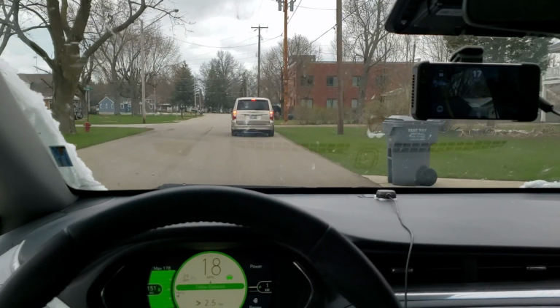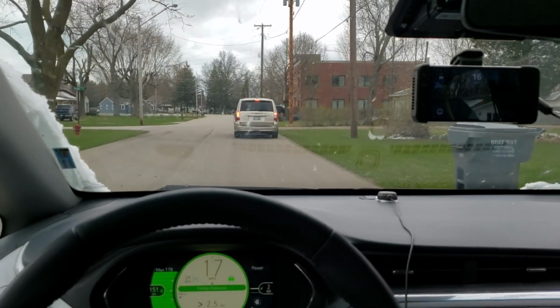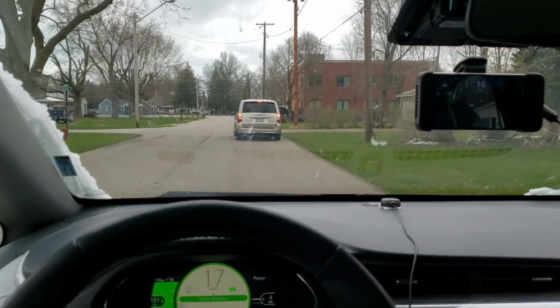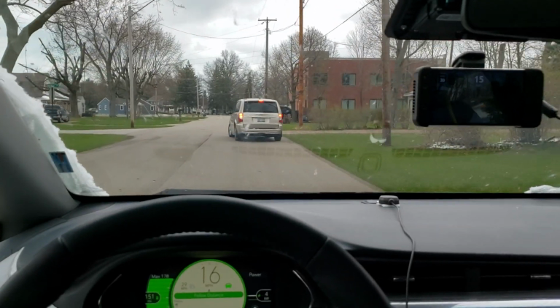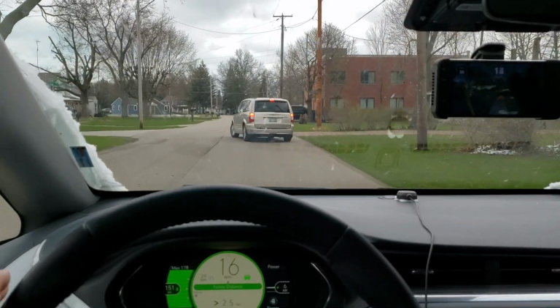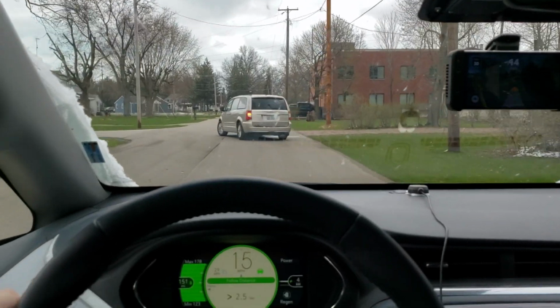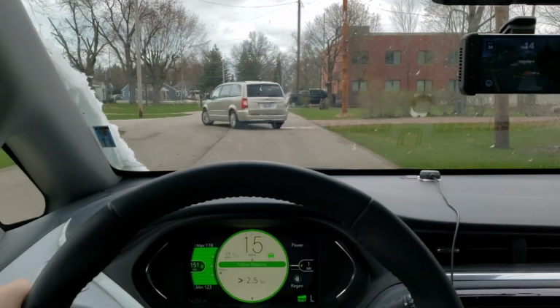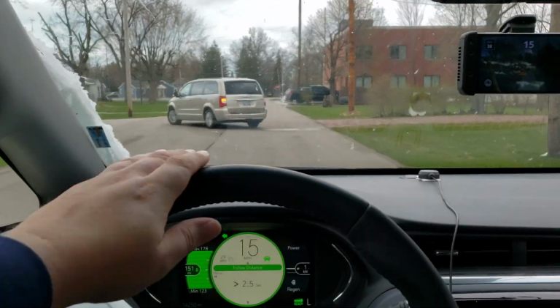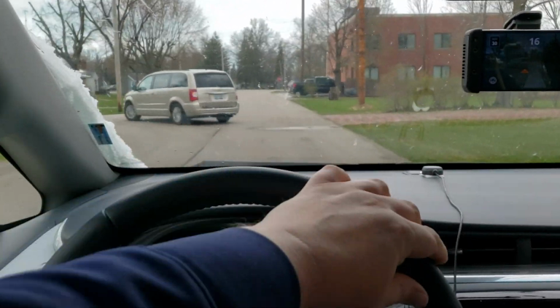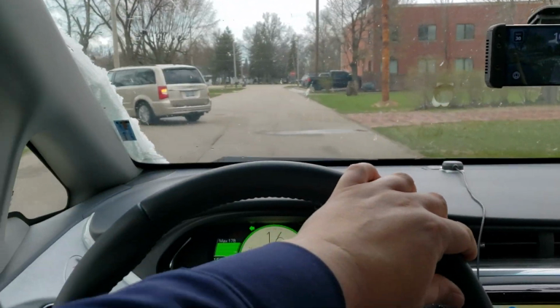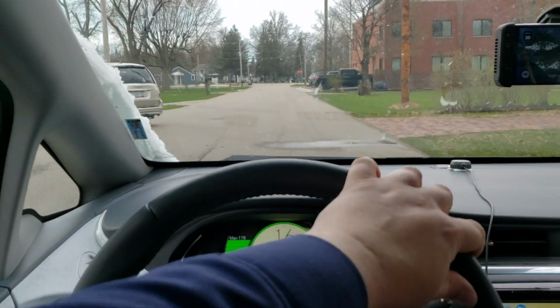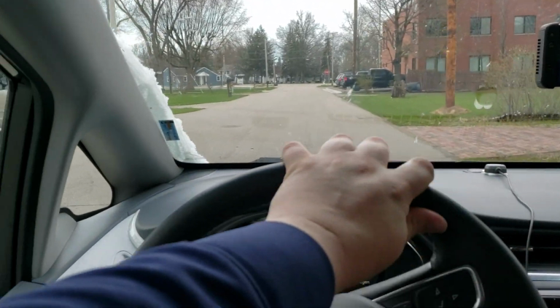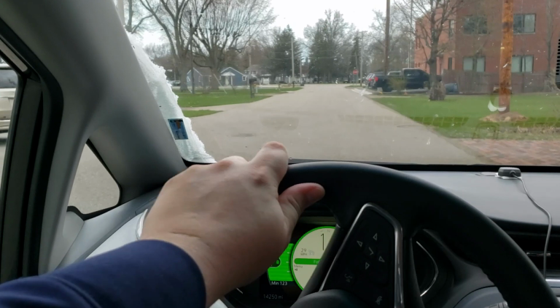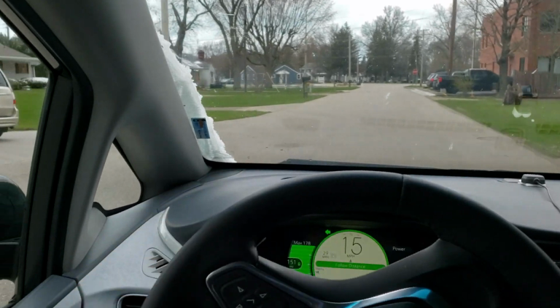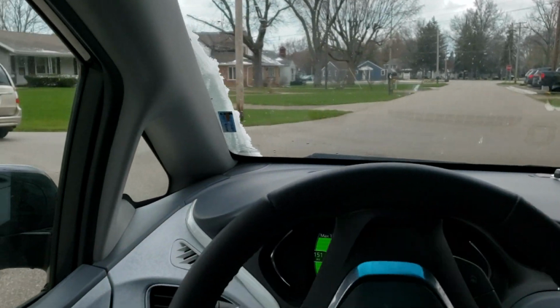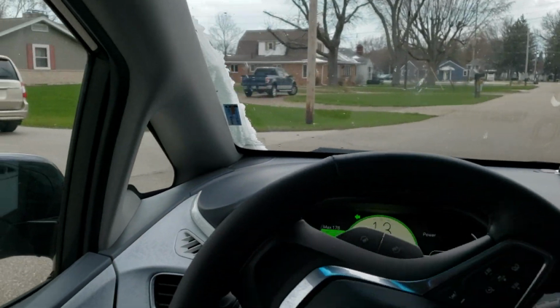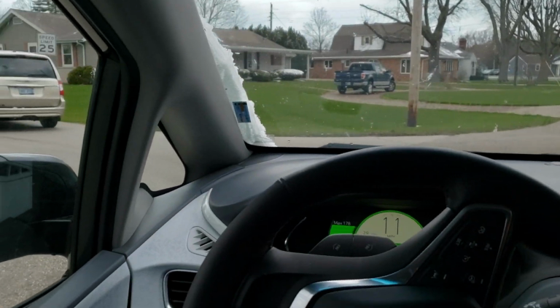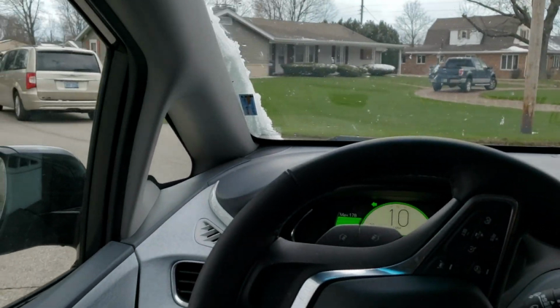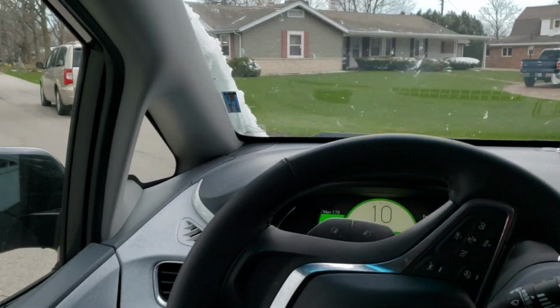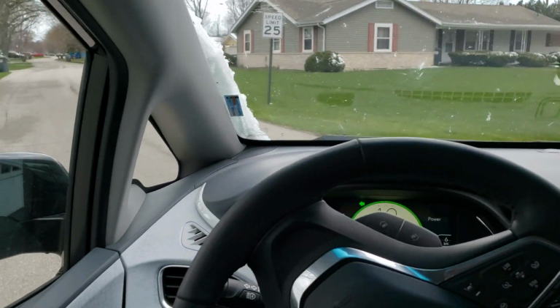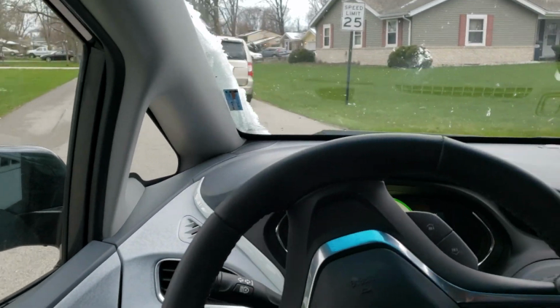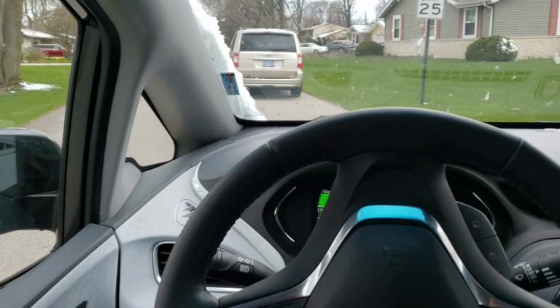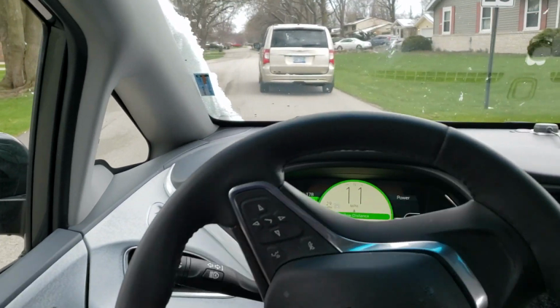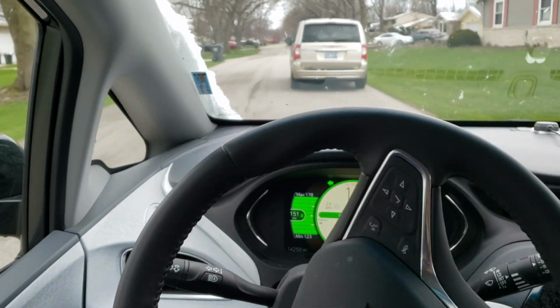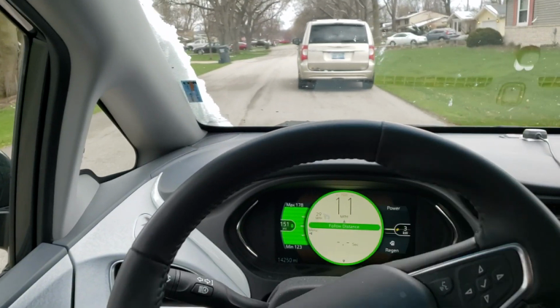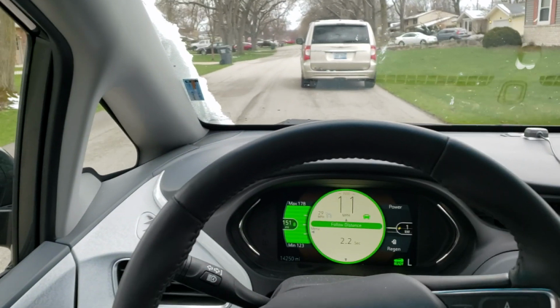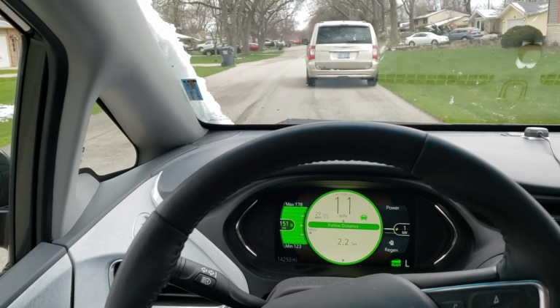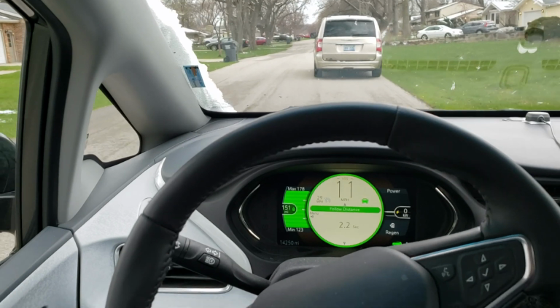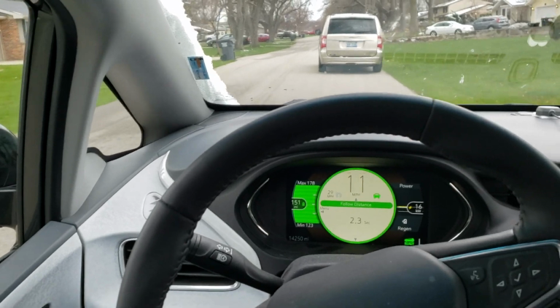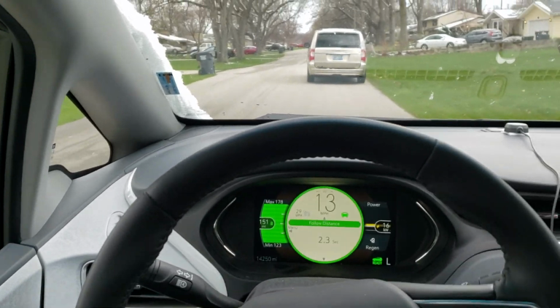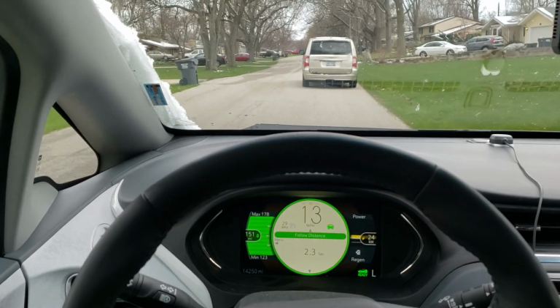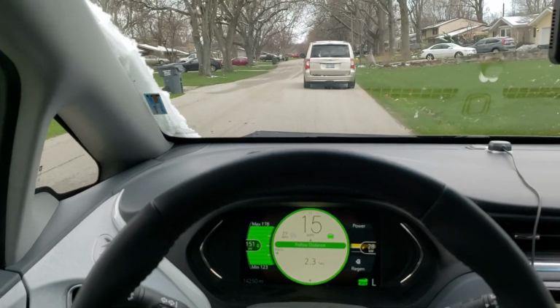I'm trying again to demonstrate the car's ability to handle low speeds. You will notice that it's very jerky — that's because I don't have it tuned for single pedal mode.